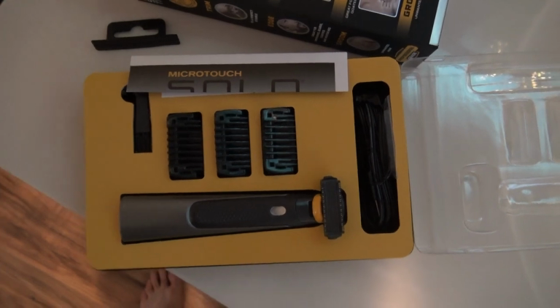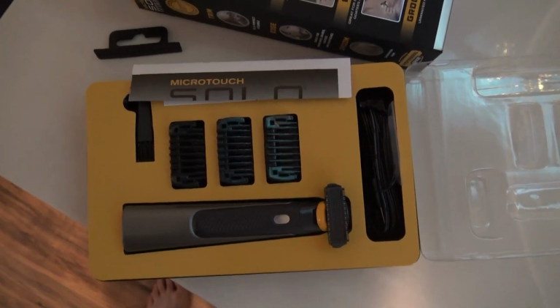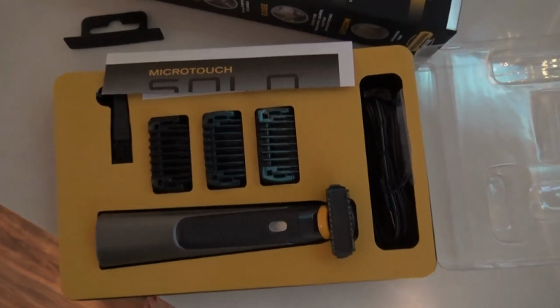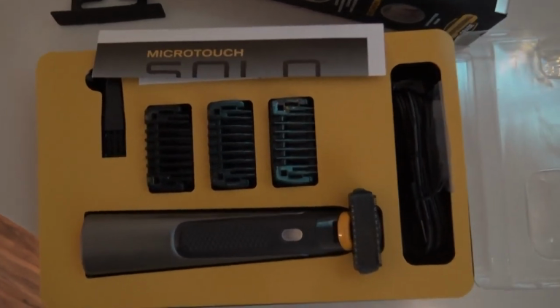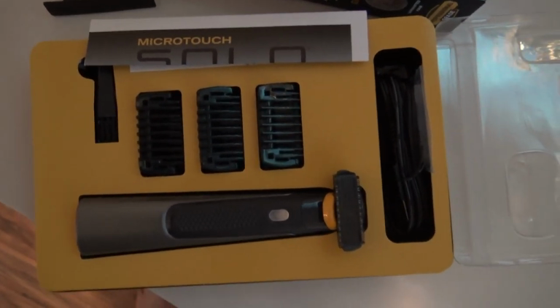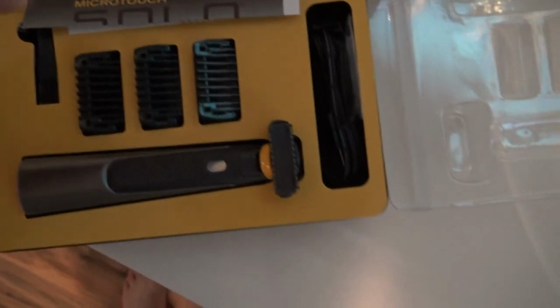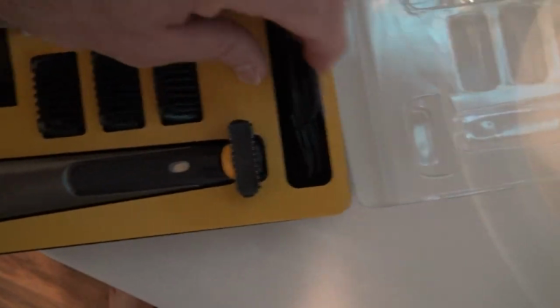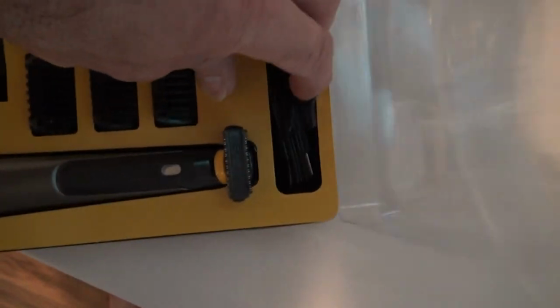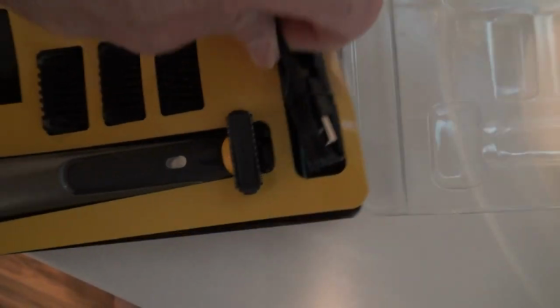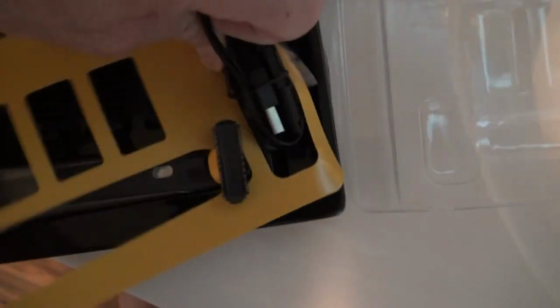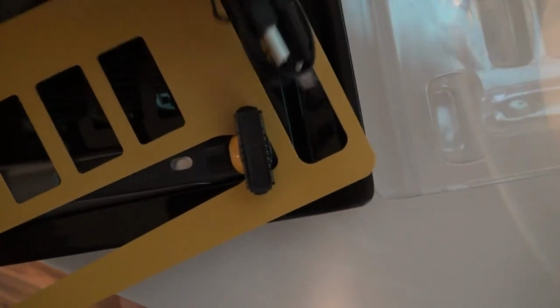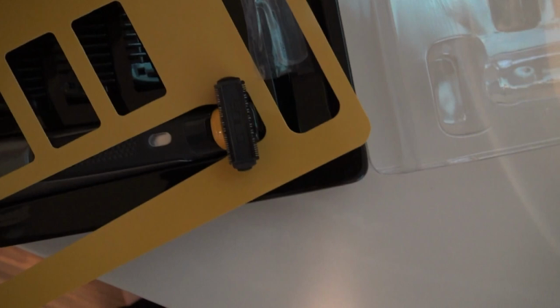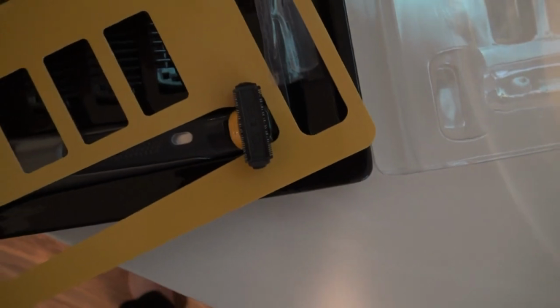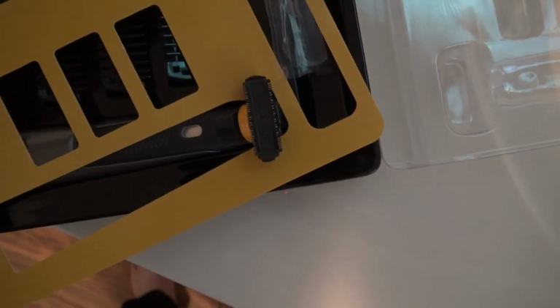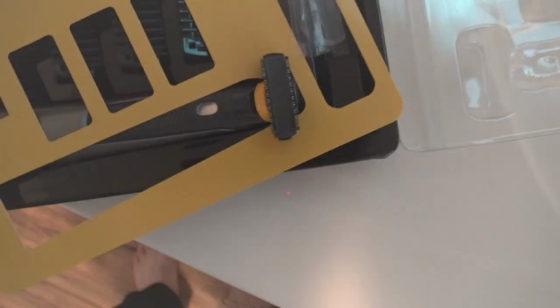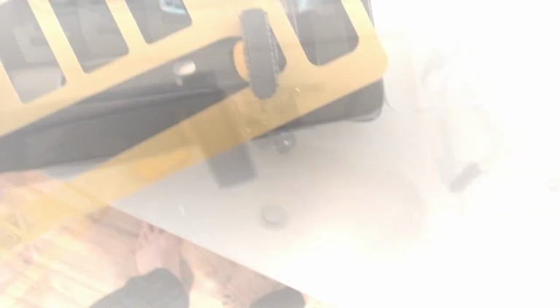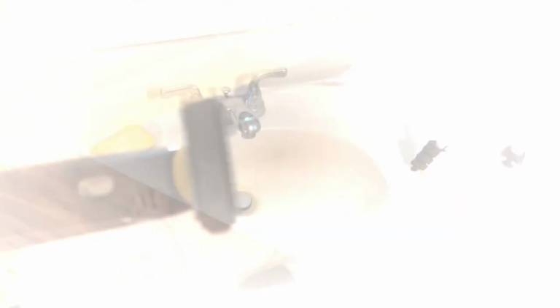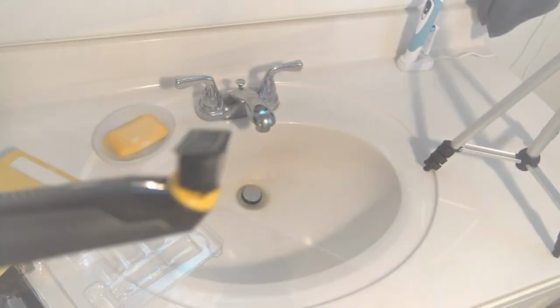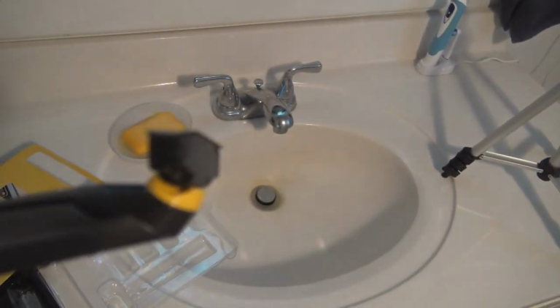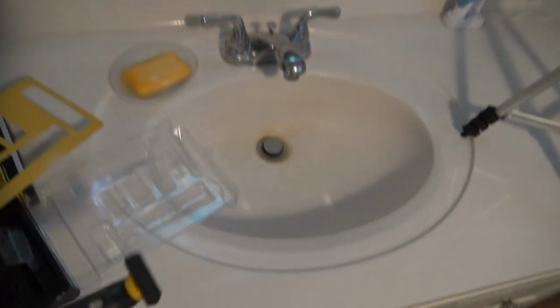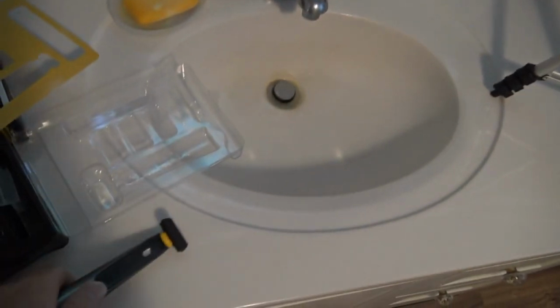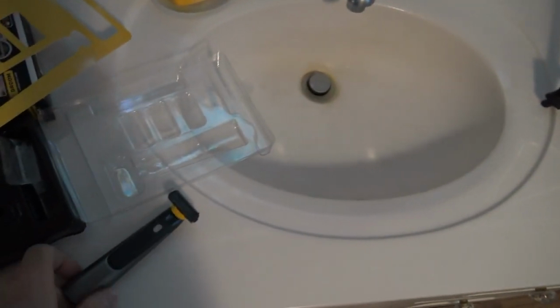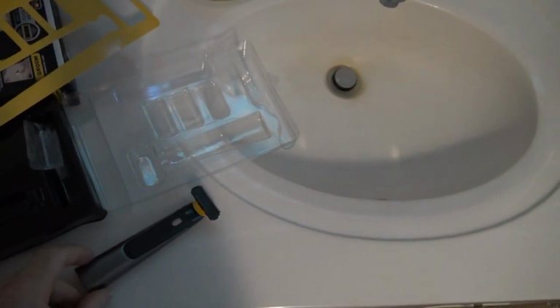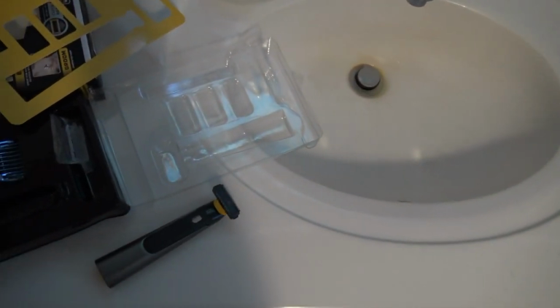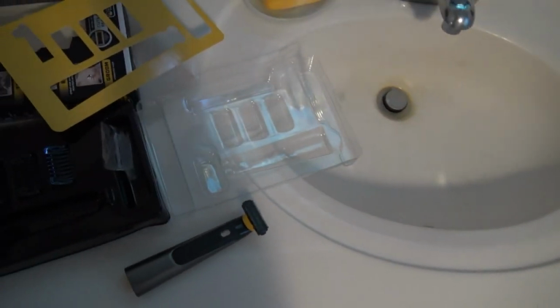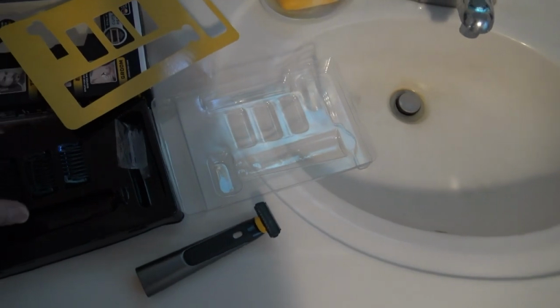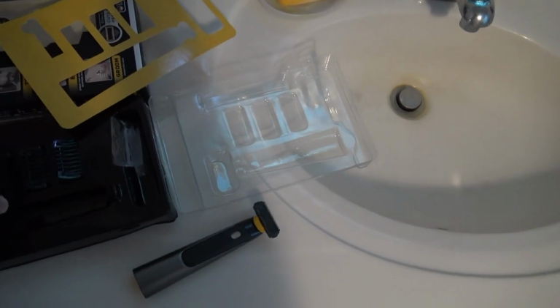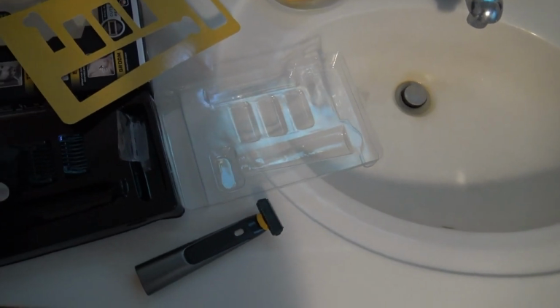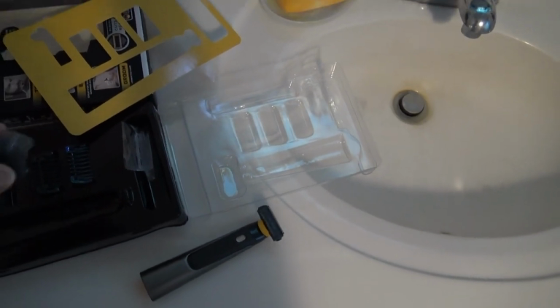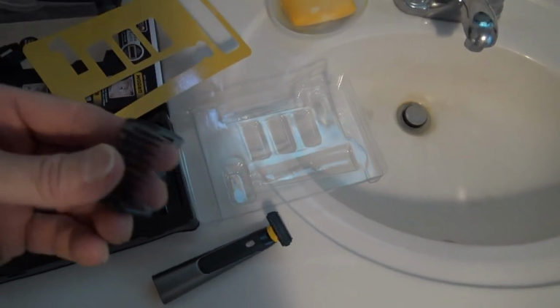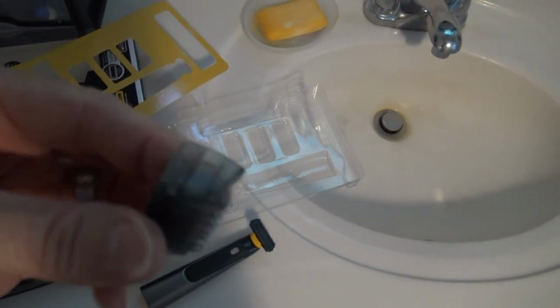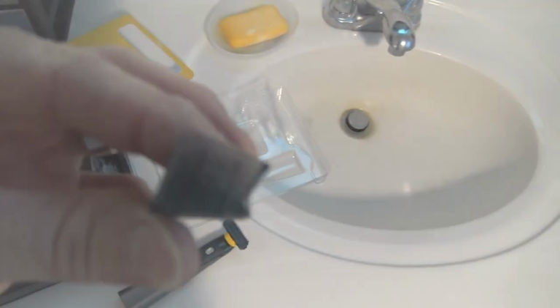Here's the unboxing. You can see the three trimmers. It comes with an electrical cord. You can shave your face with that part, and if you want a different thickness, you can use one of these trimmers.